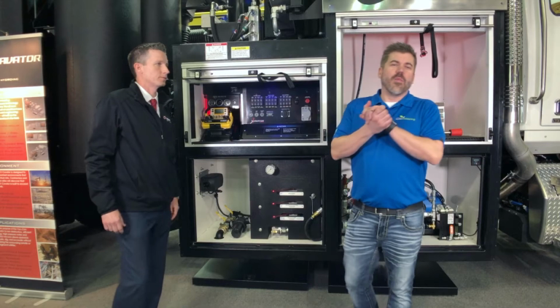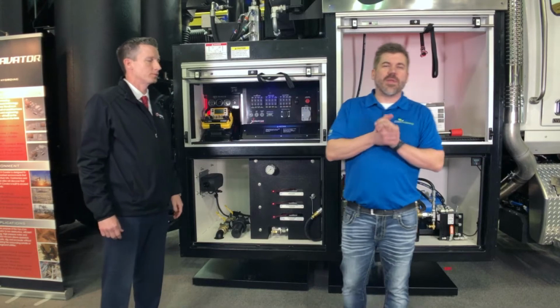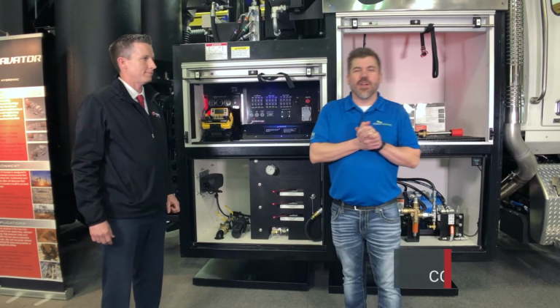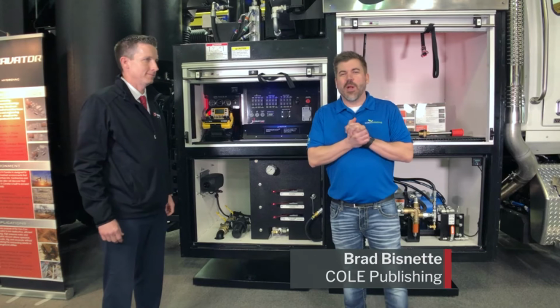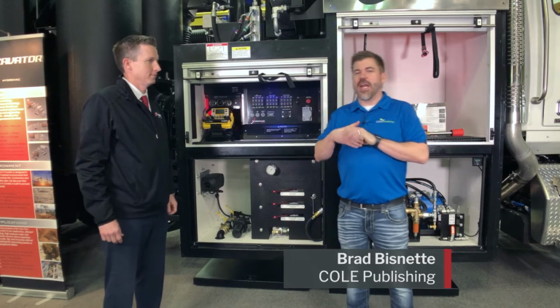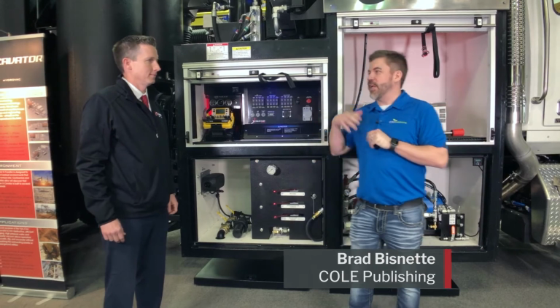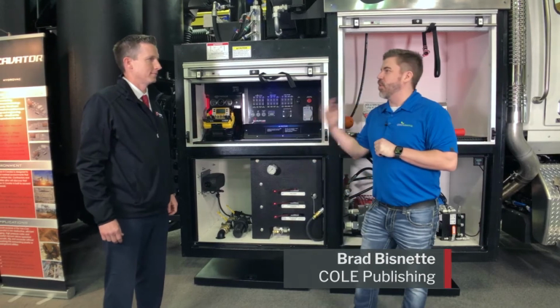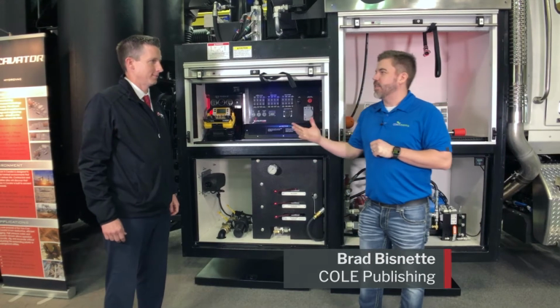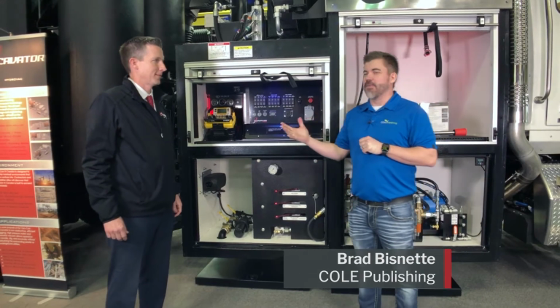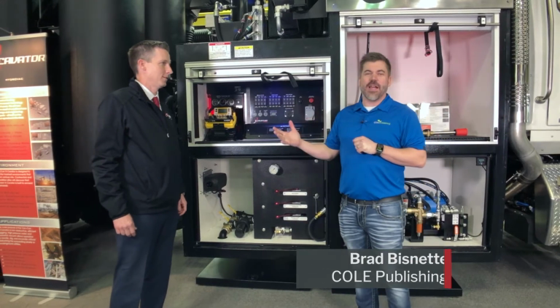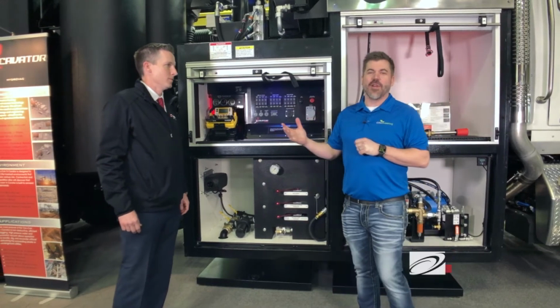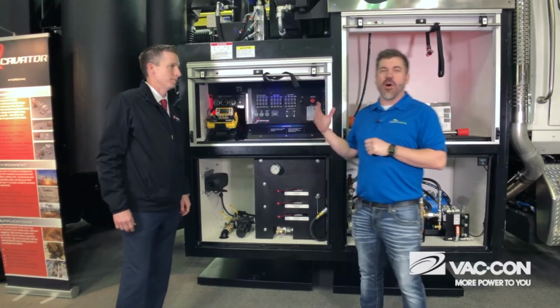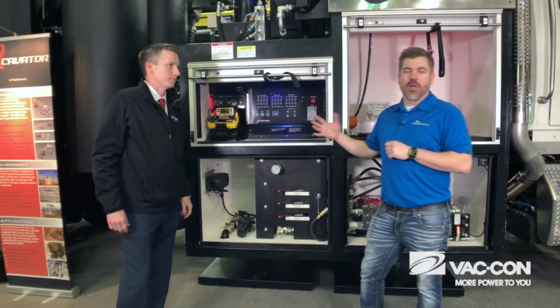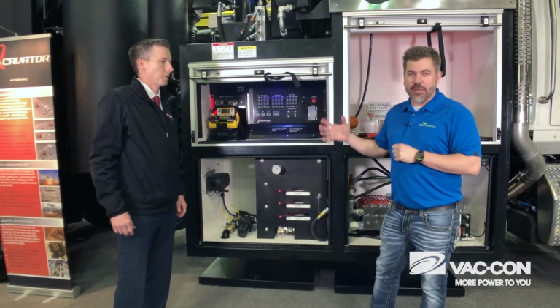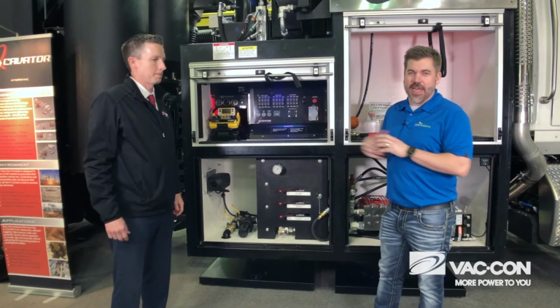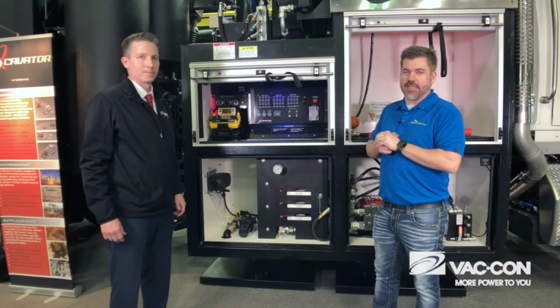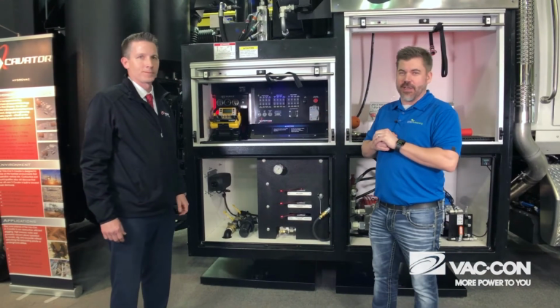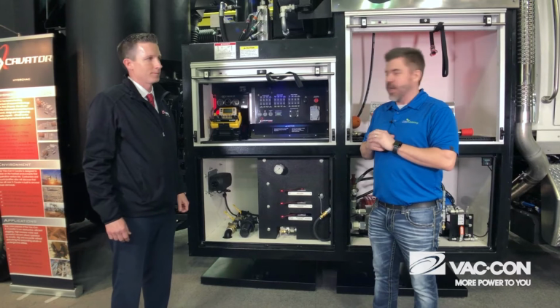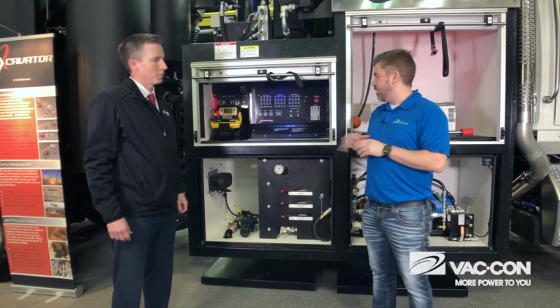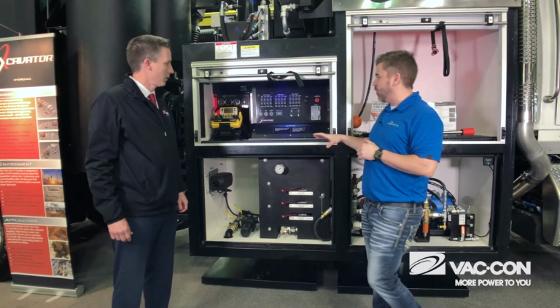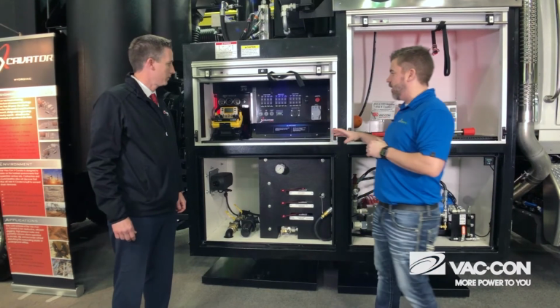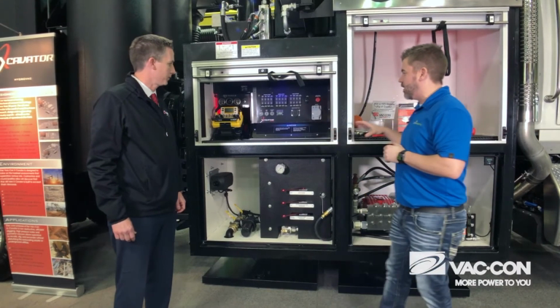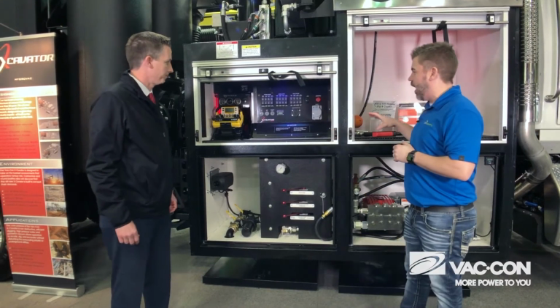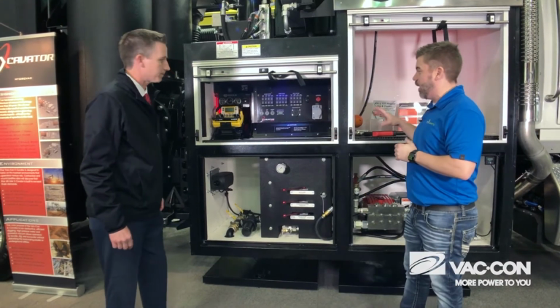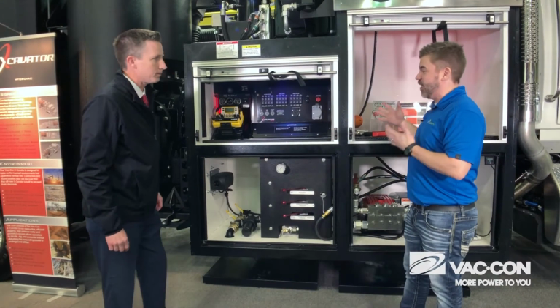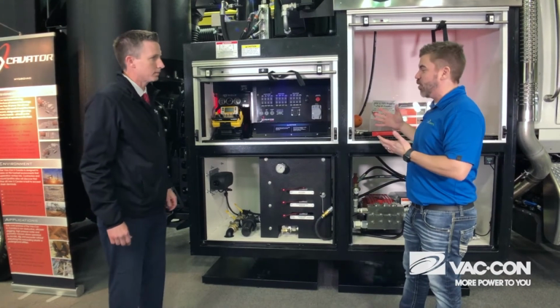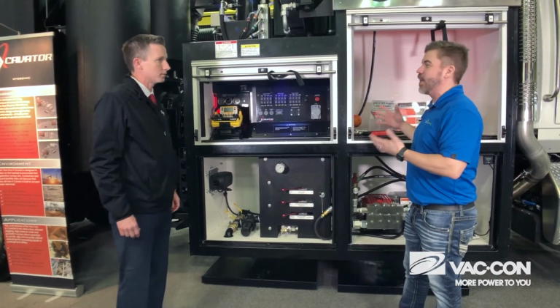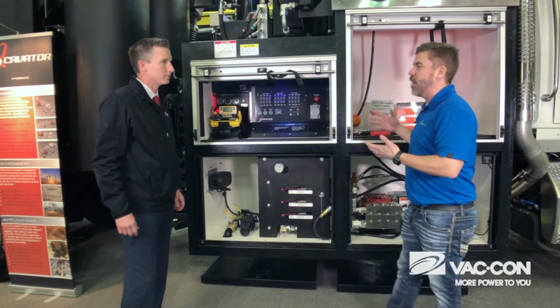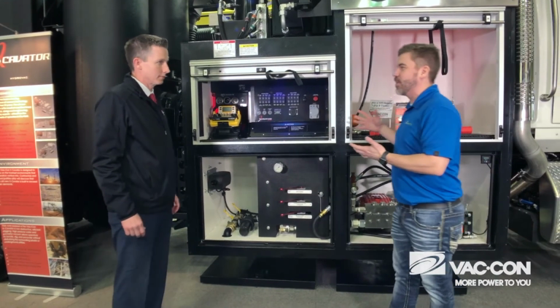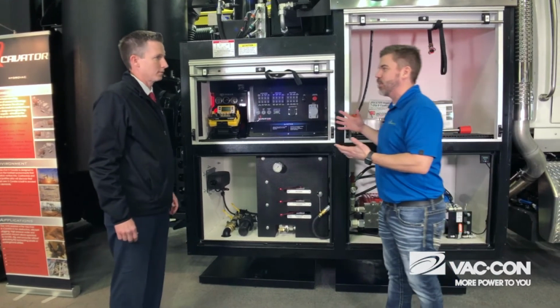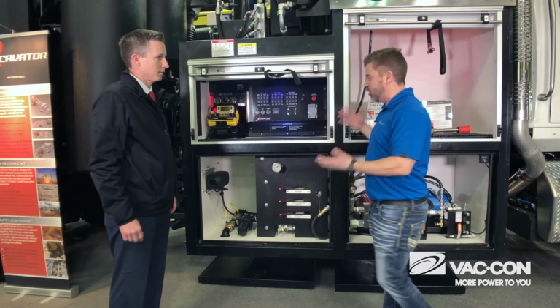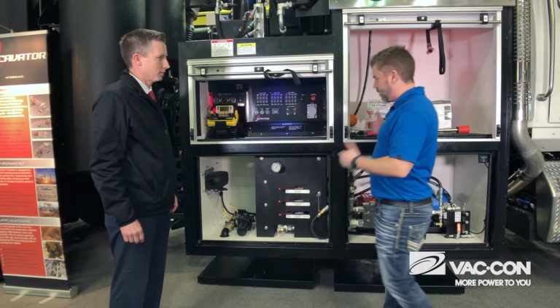Brad Visnett here at Coal Publishing, chatting with Bryce from VATCON in front of the all-new, completely redesigned excavator. Specifically, we're standing in front of this new, reorganized operator station. Bryce, what did you guys do here?